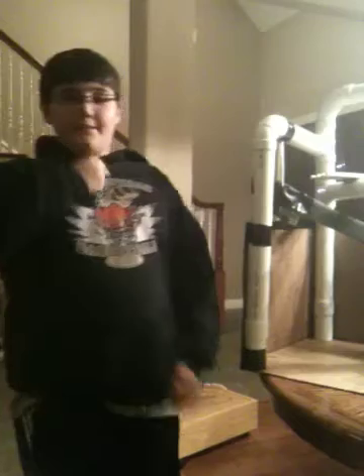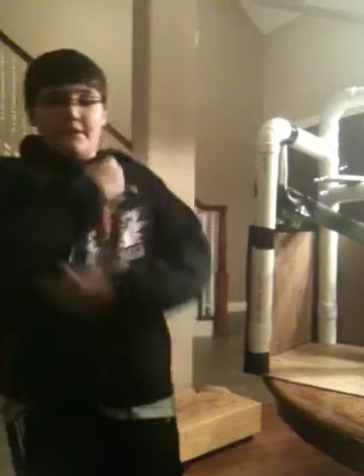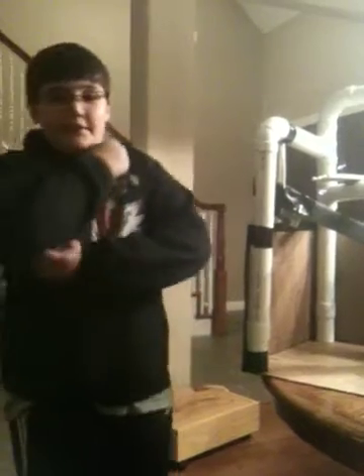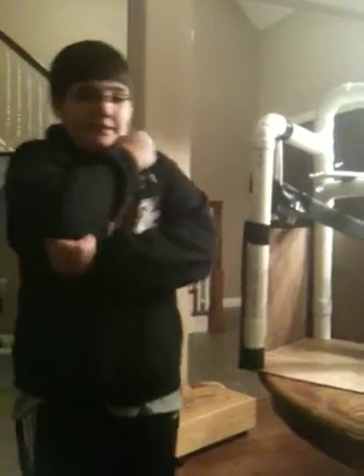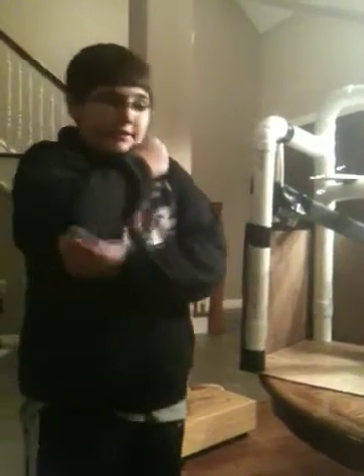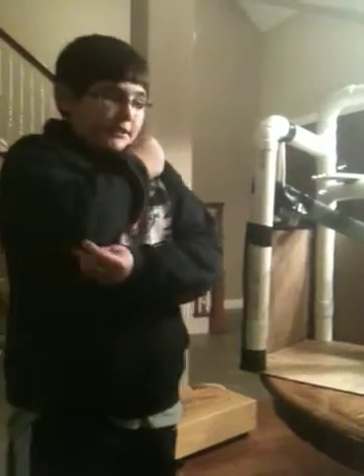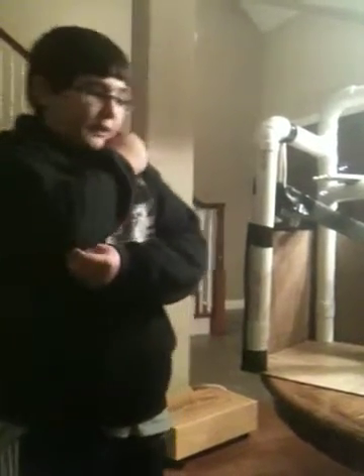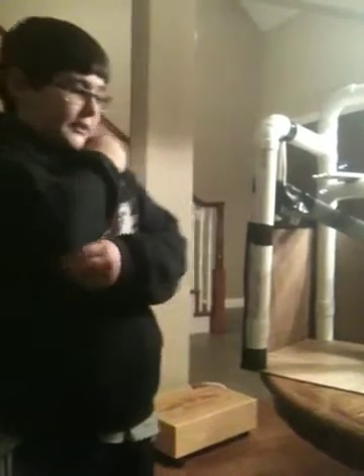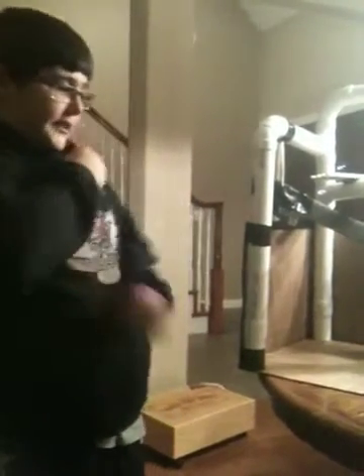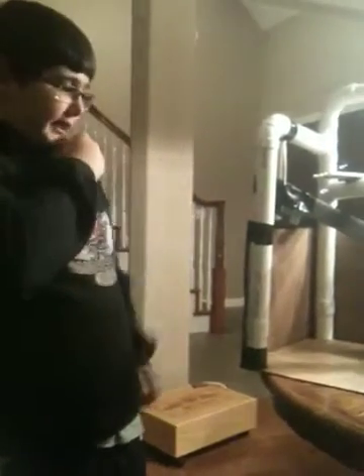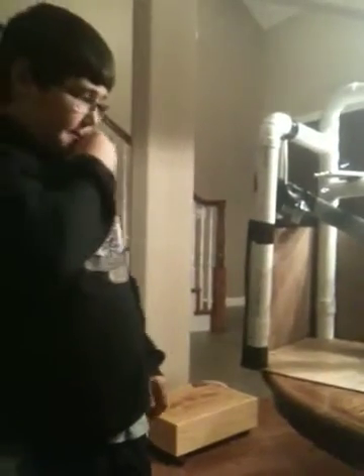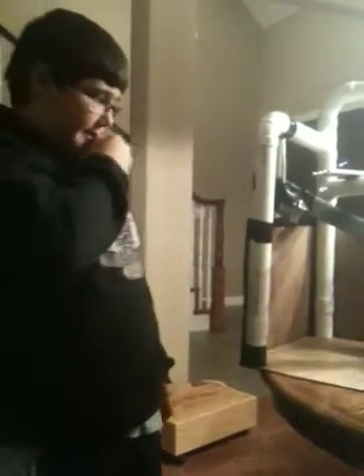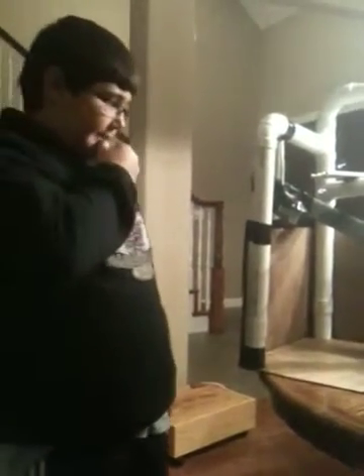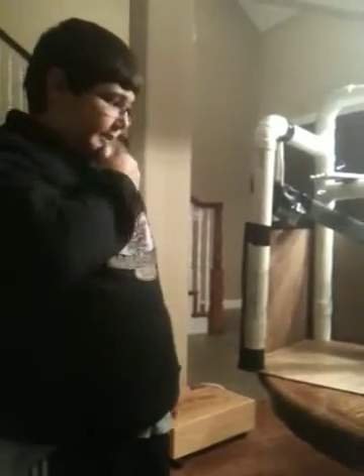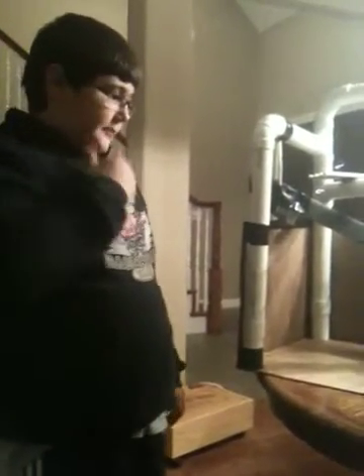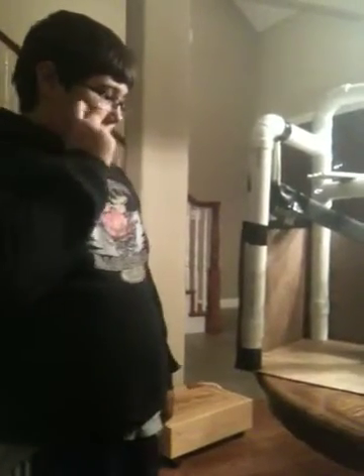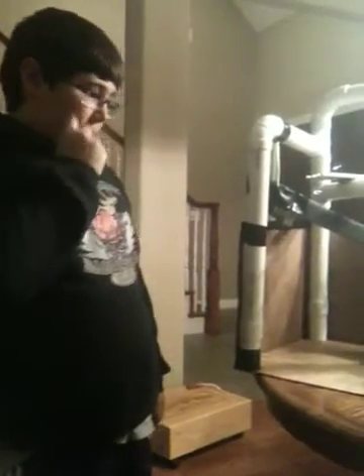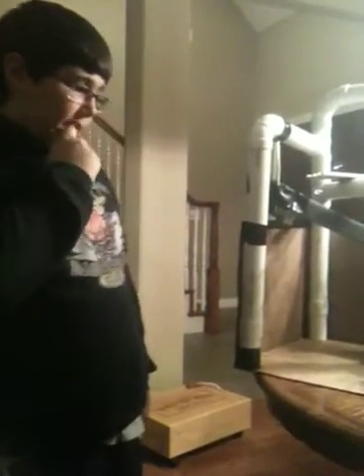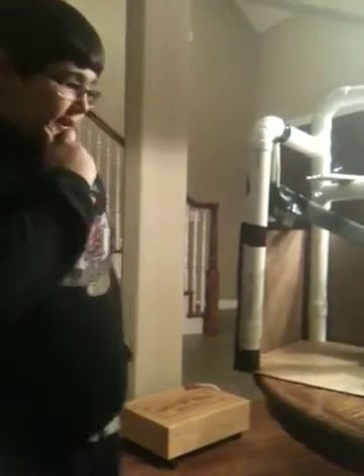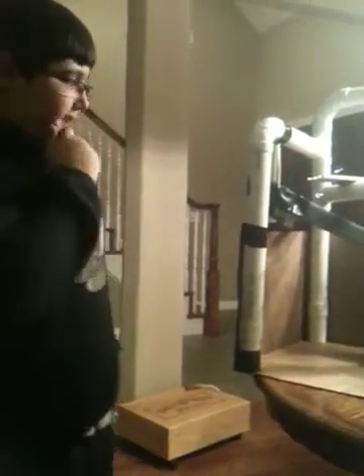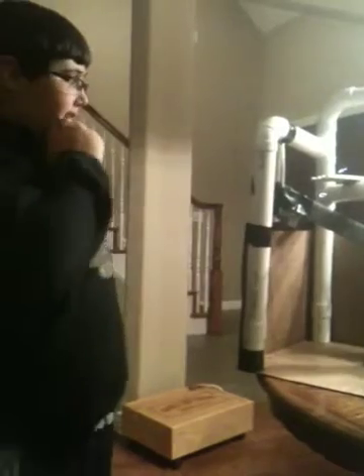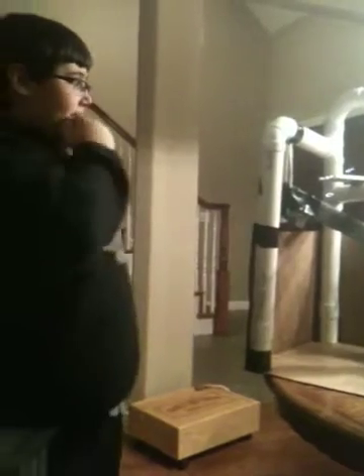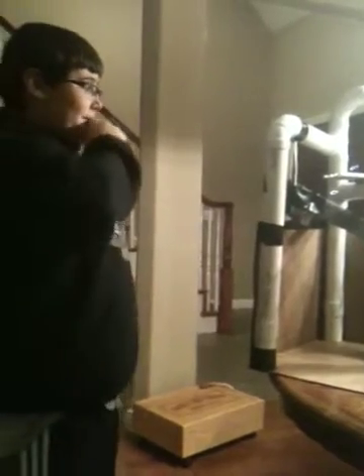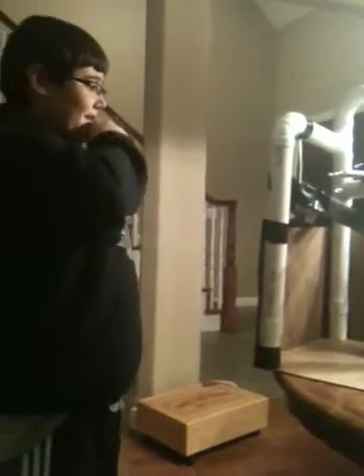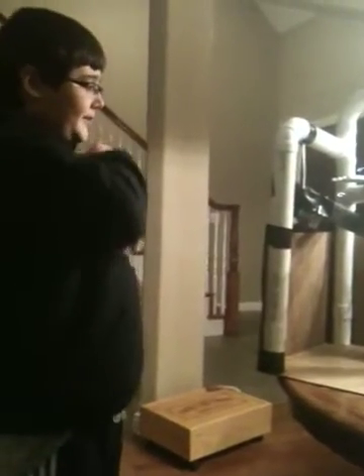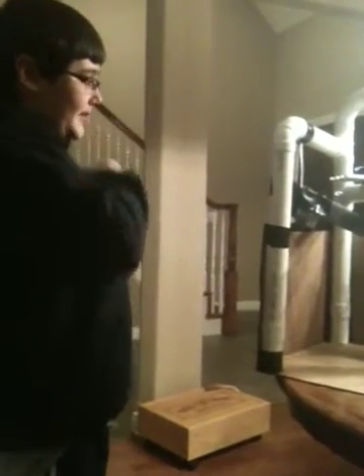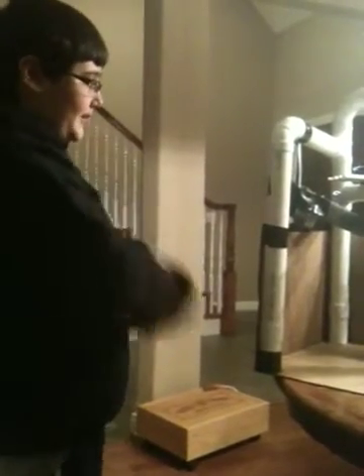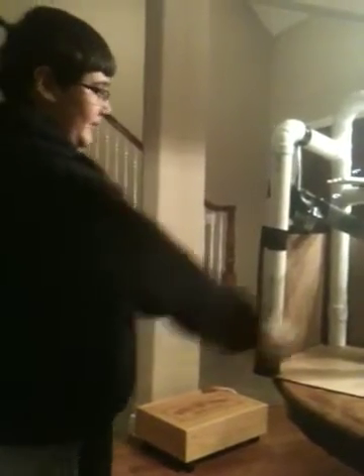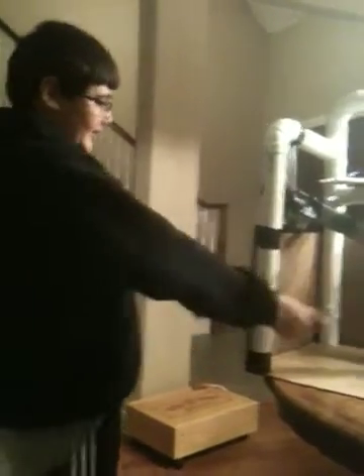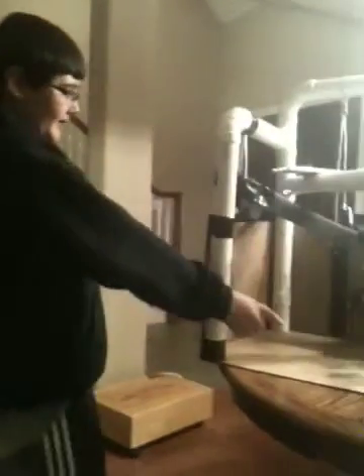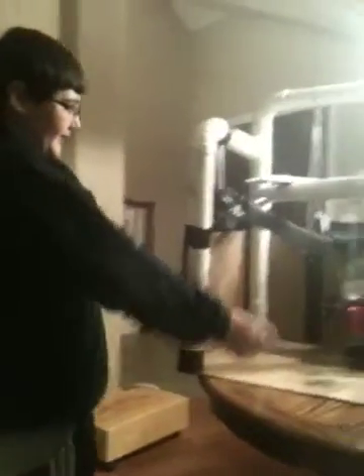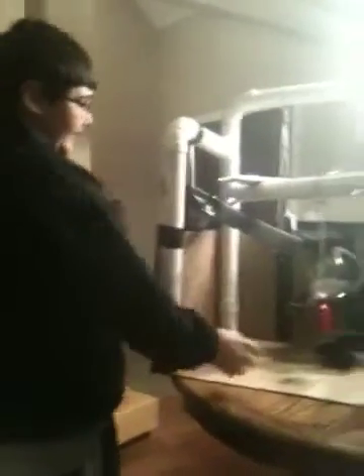Hi everybody, this is my 6th grade science project. It's a Rube Goldberg, and what it's going to do is ring this bell down here.